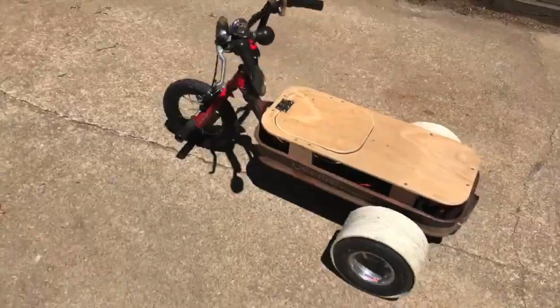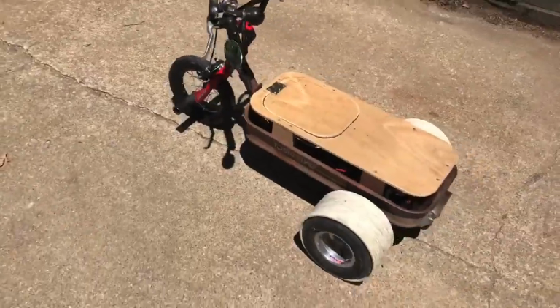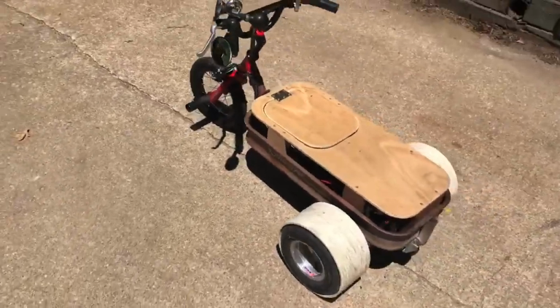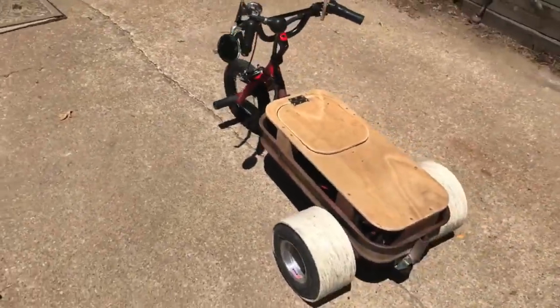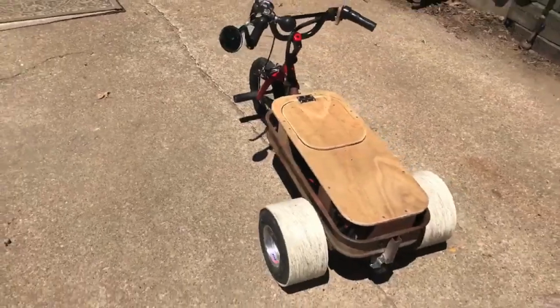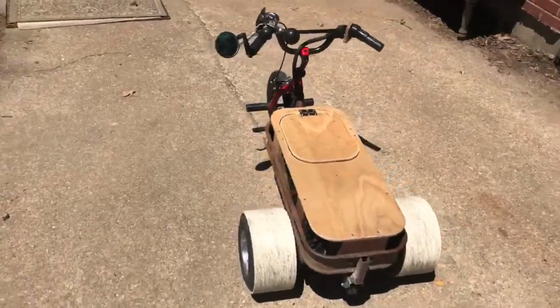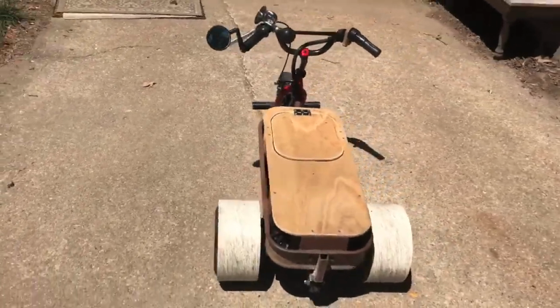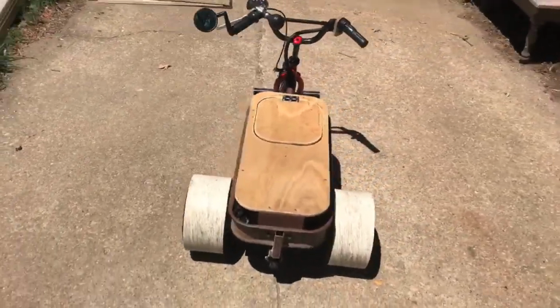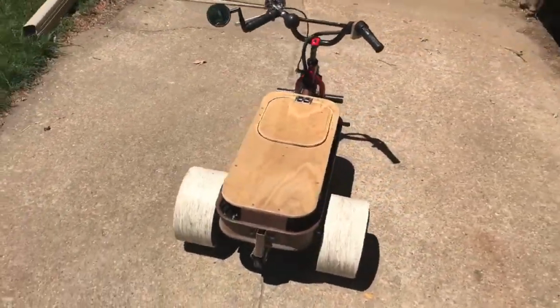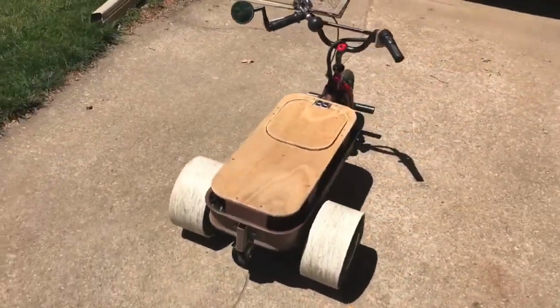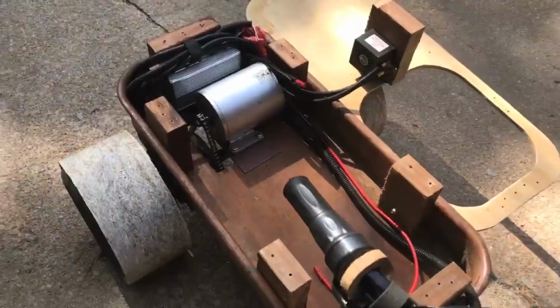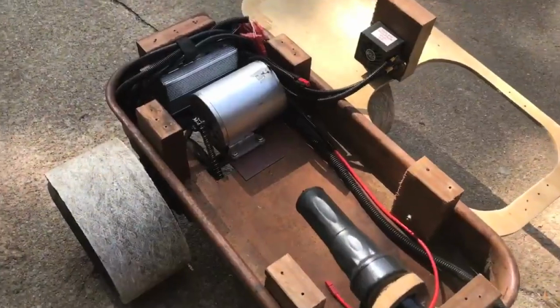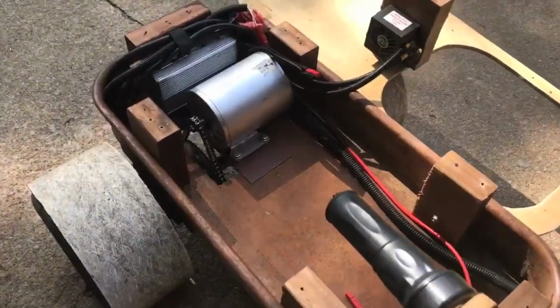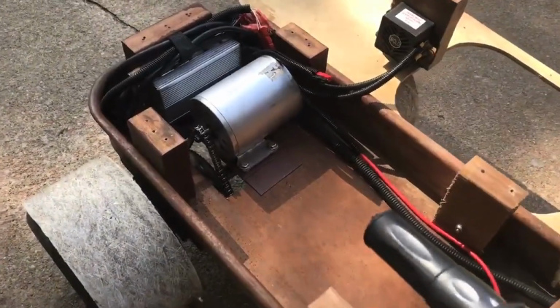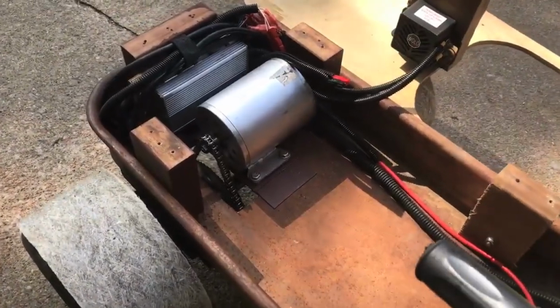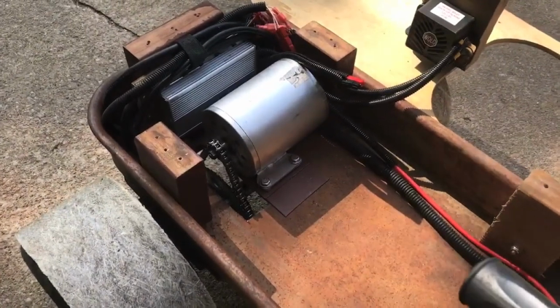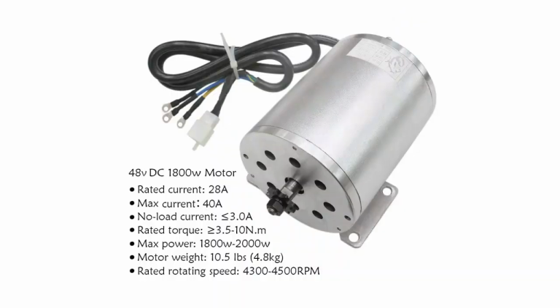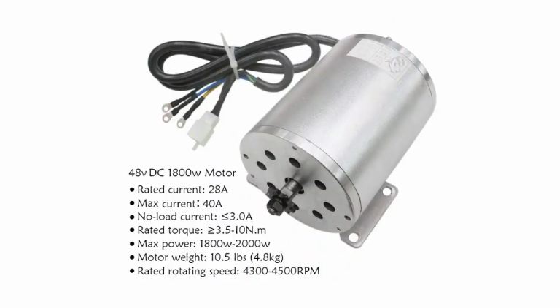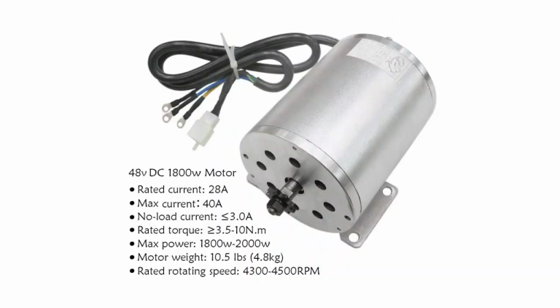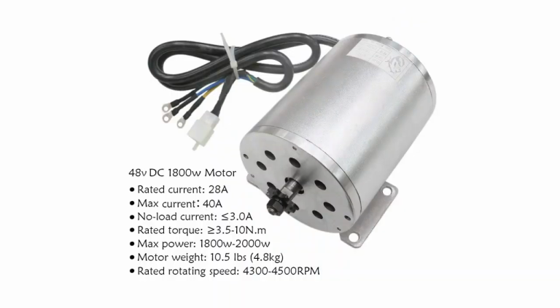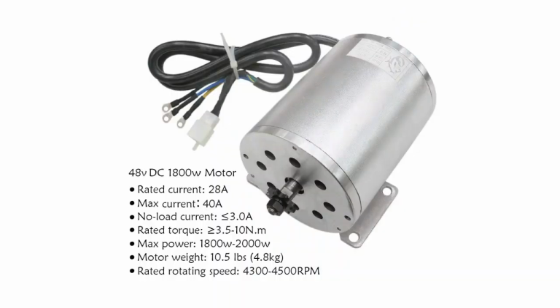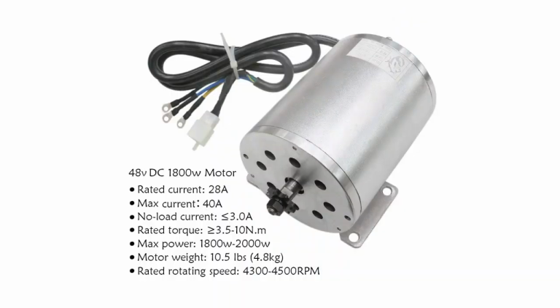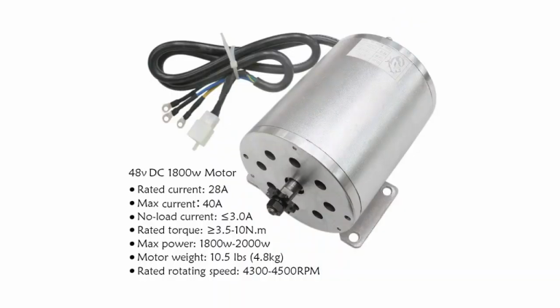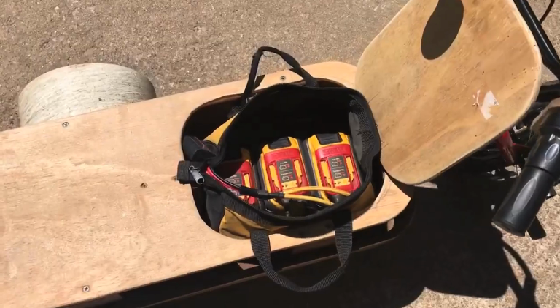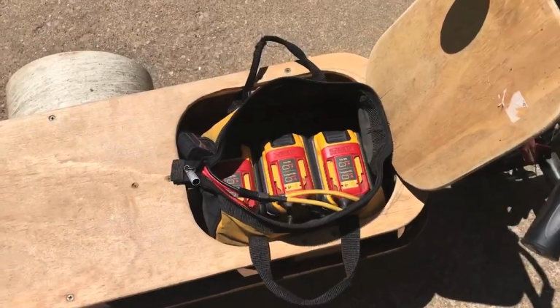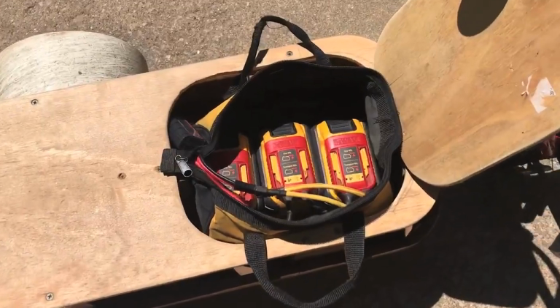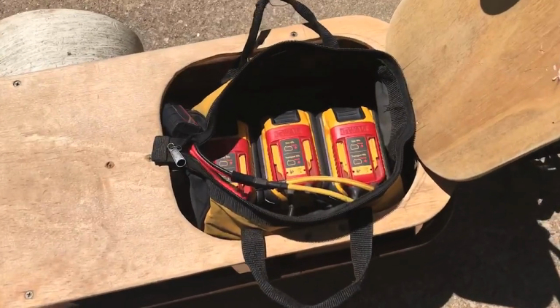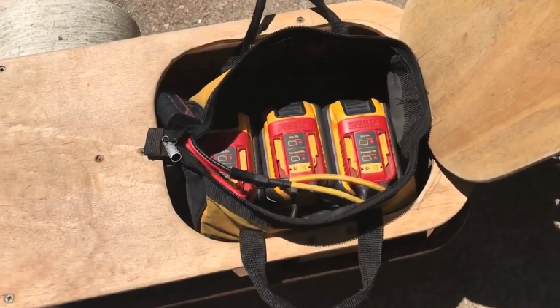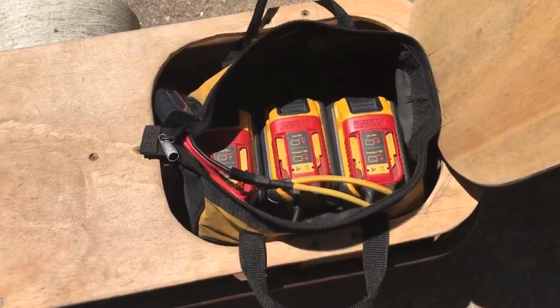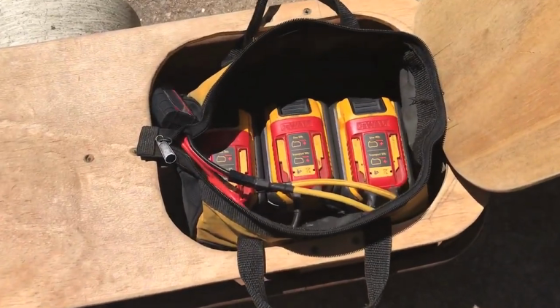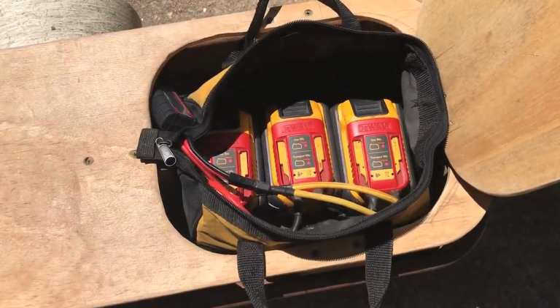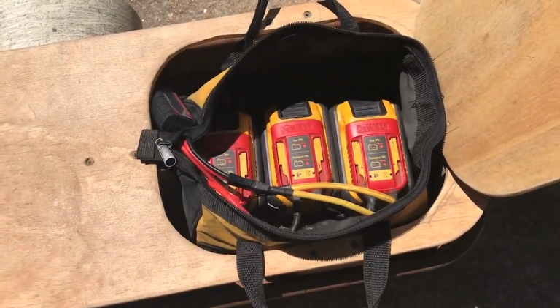I motorized a radio flyer wagon. It has an 1800 watt brushless motor from TD Pro and it is powered by DeWalt cordless tool batteries.